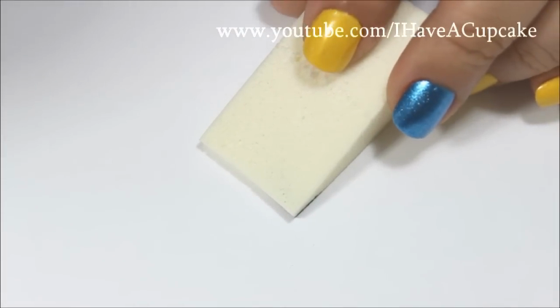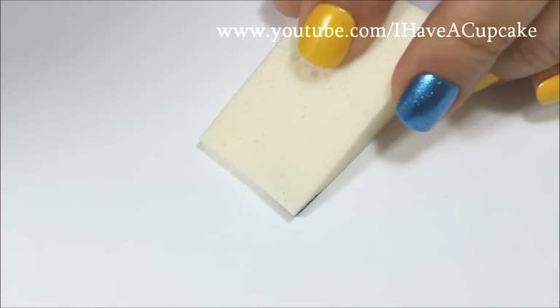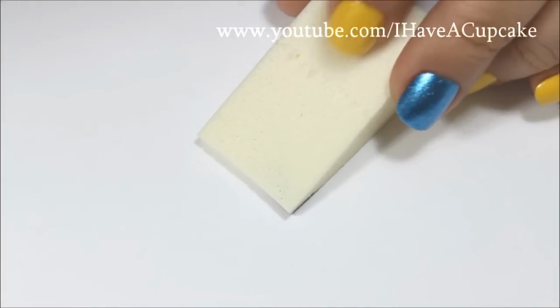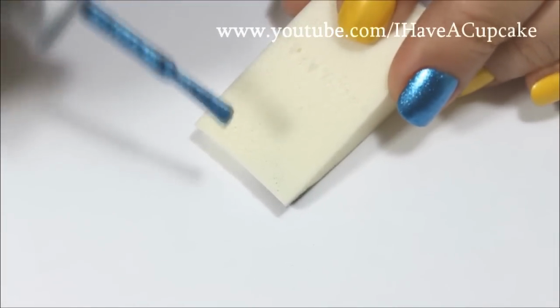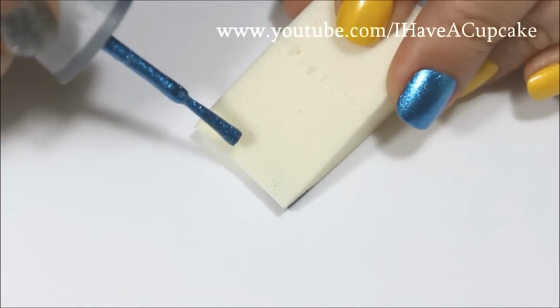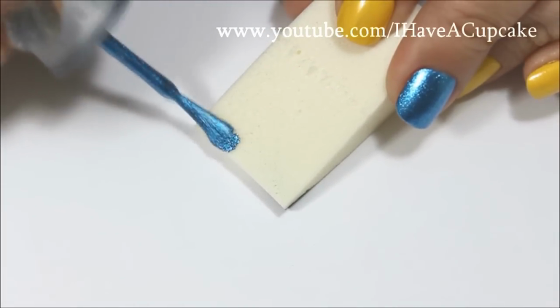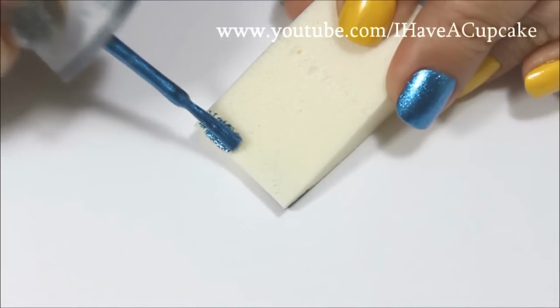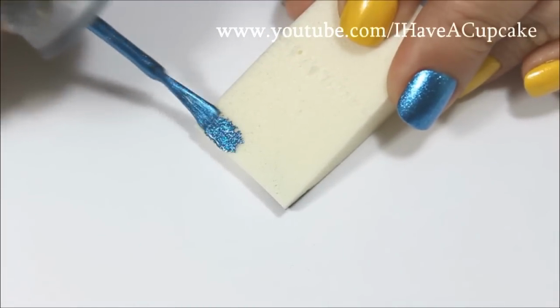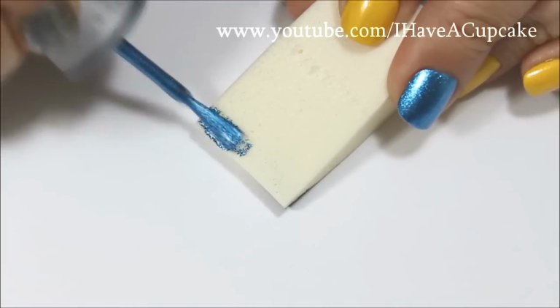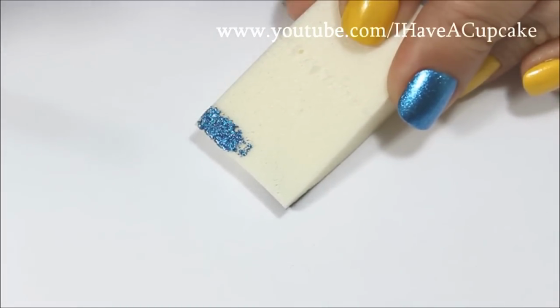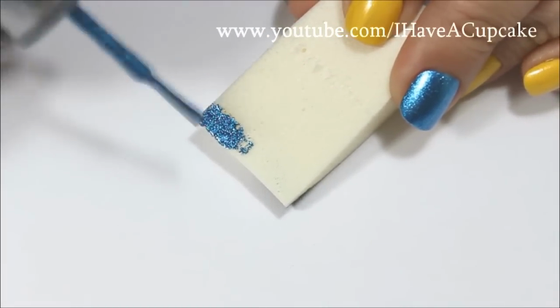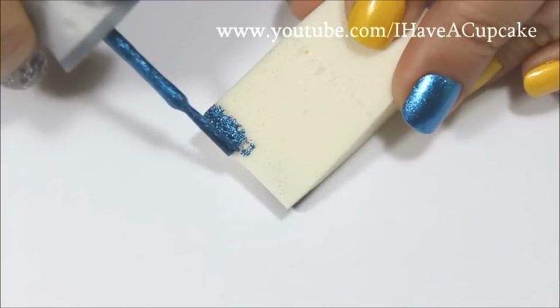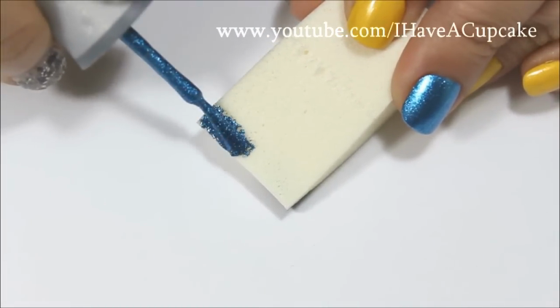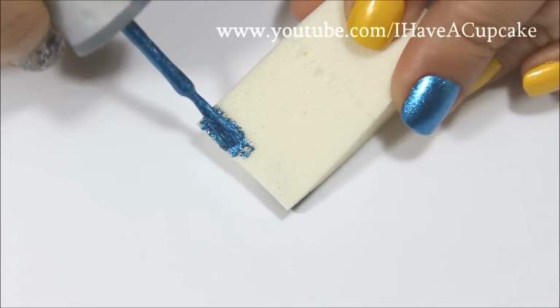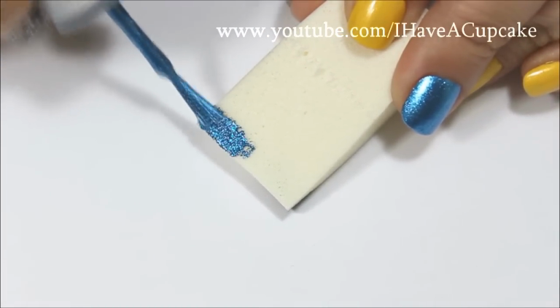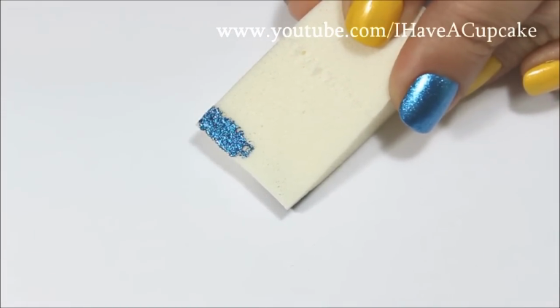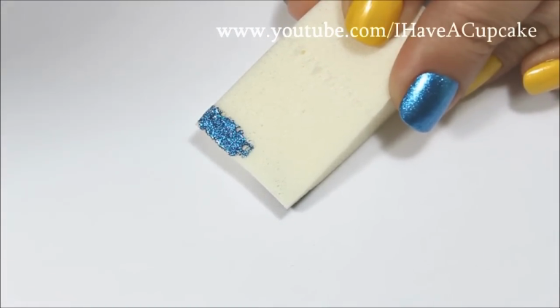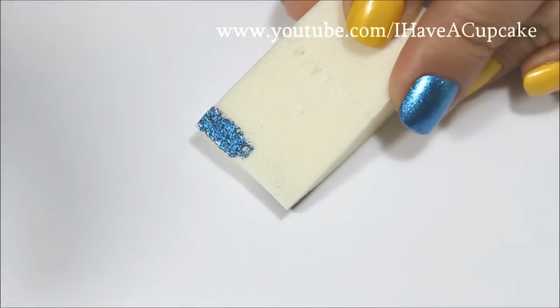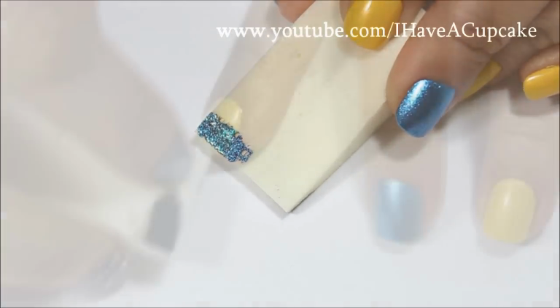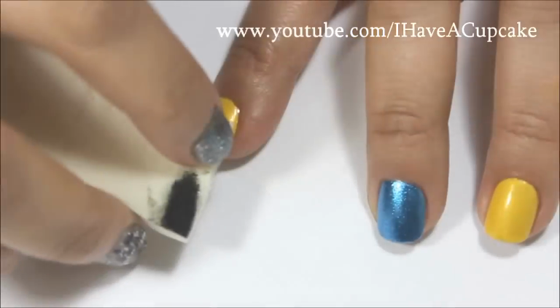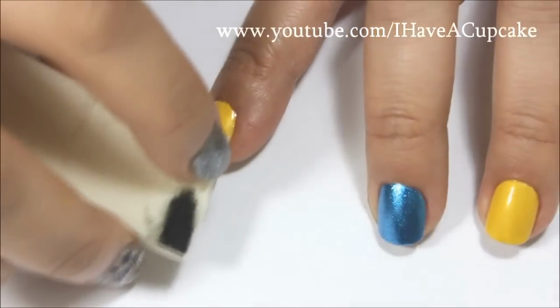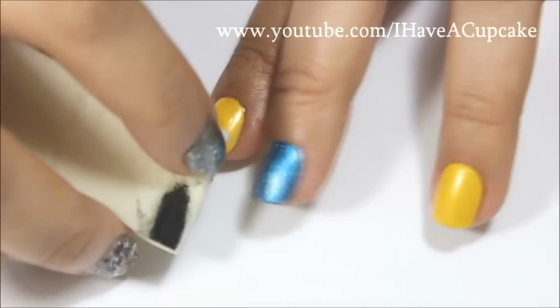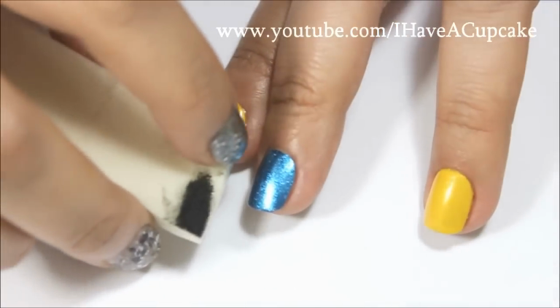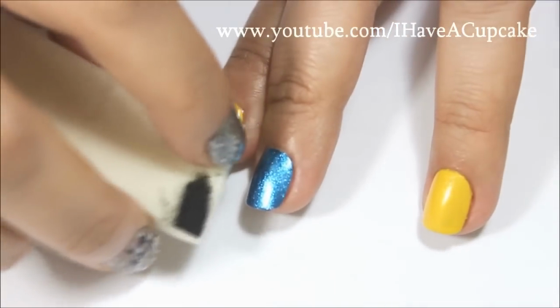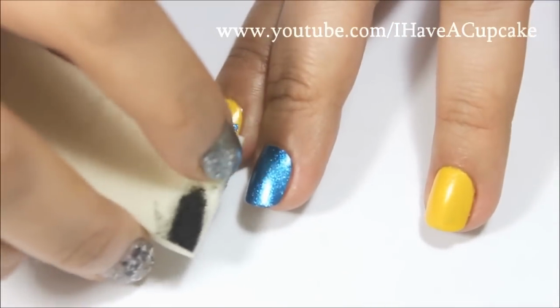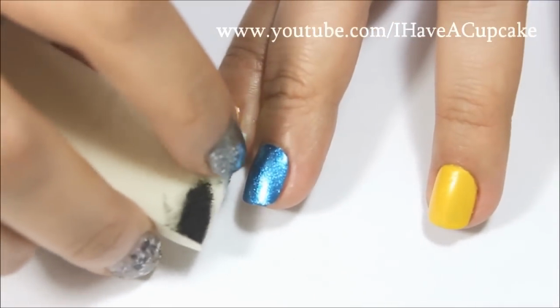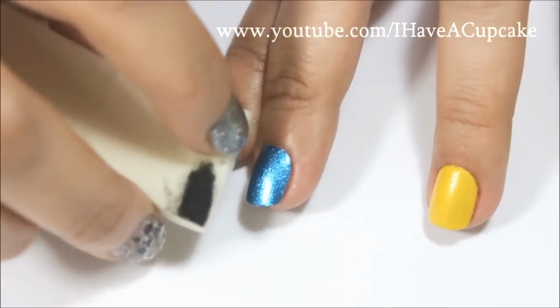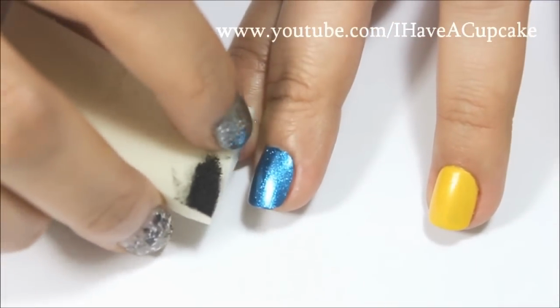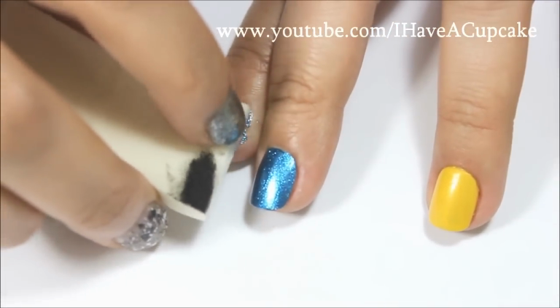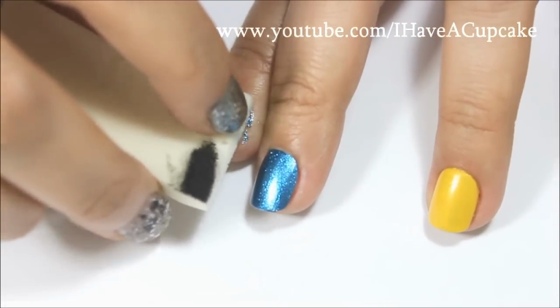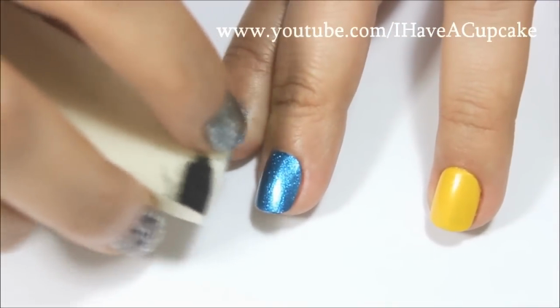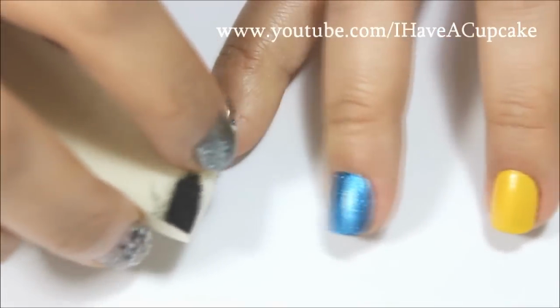With the makeup sponge, I'm going to use the blue nail polish that I used, and I'm going to sponge it here on my index finger and on my ring finger.